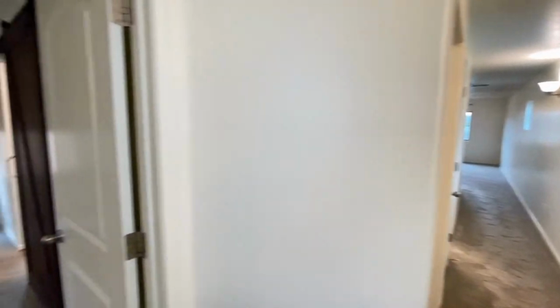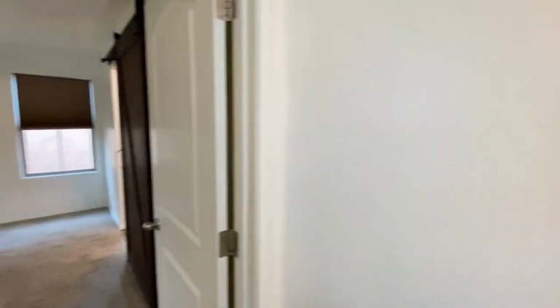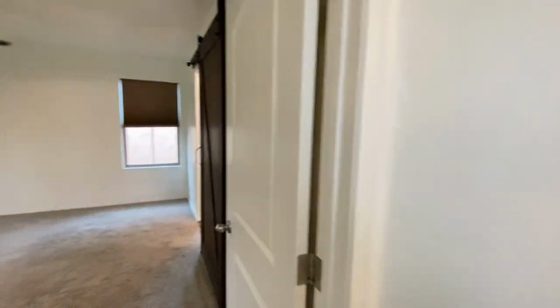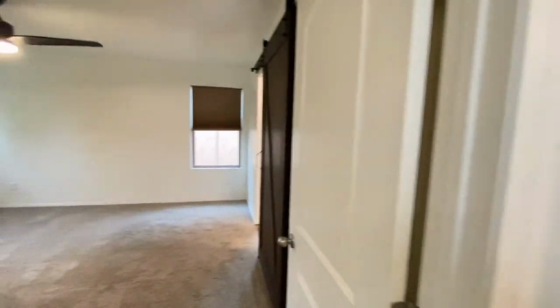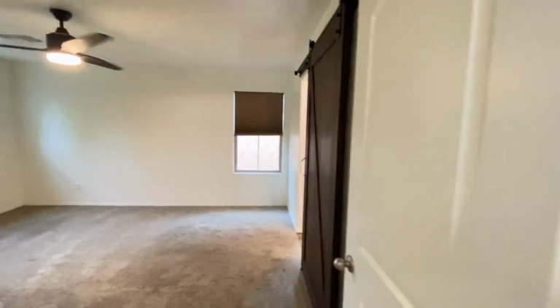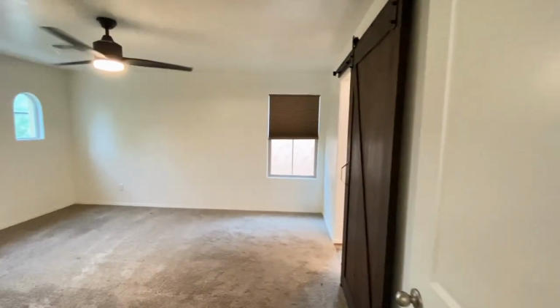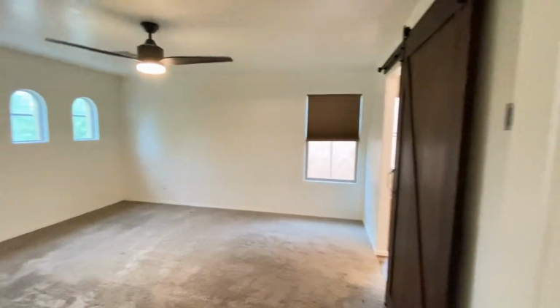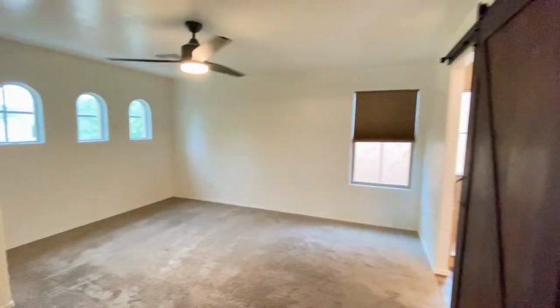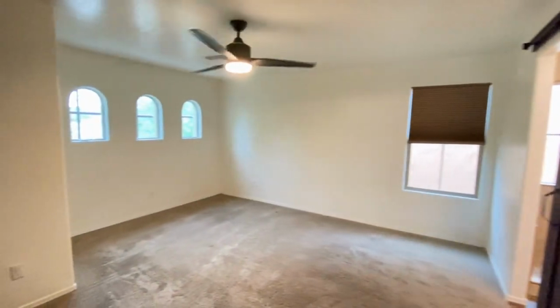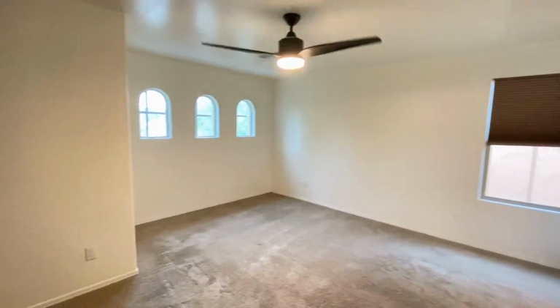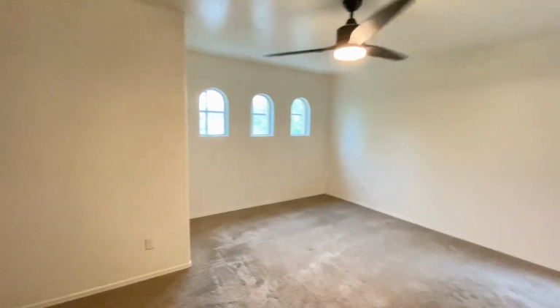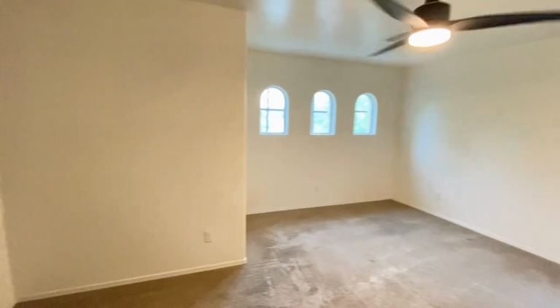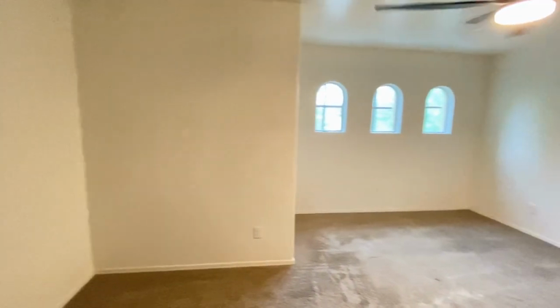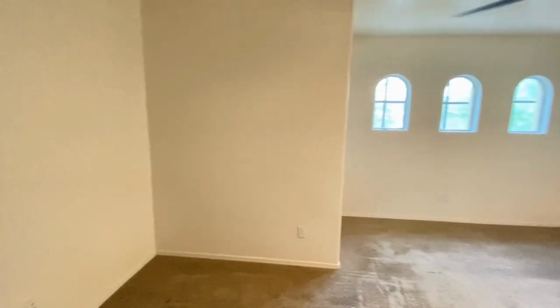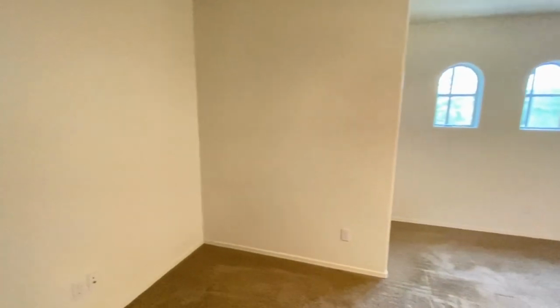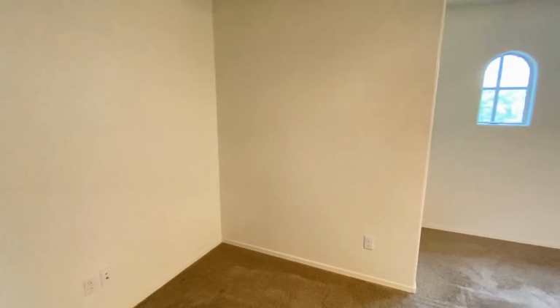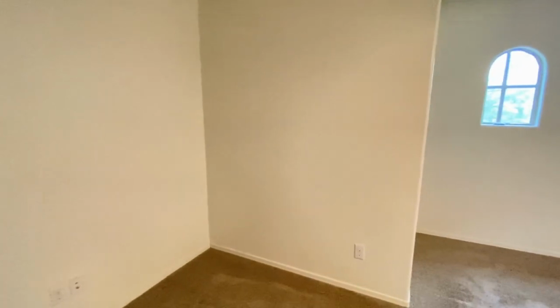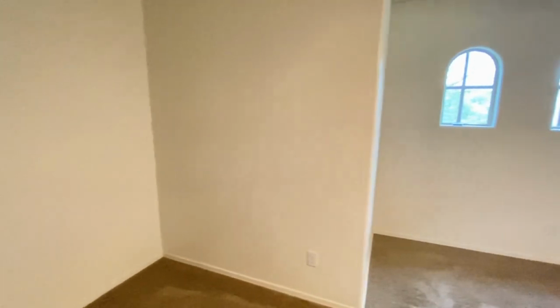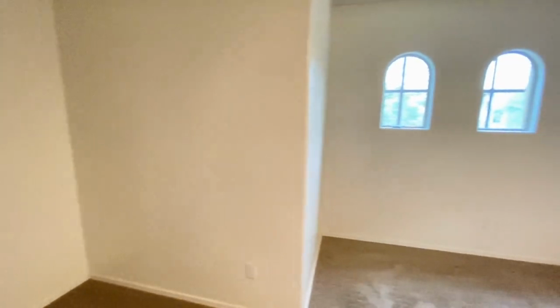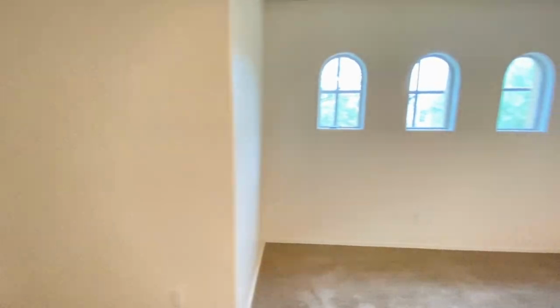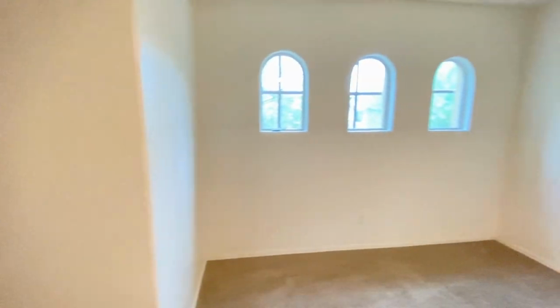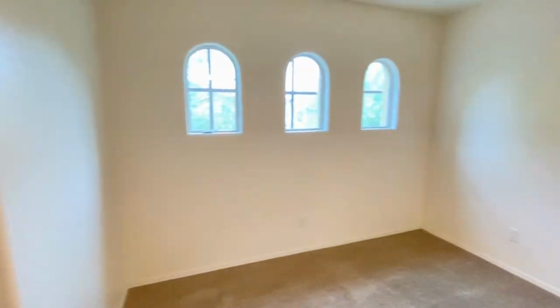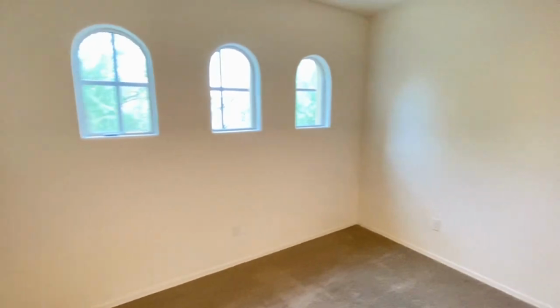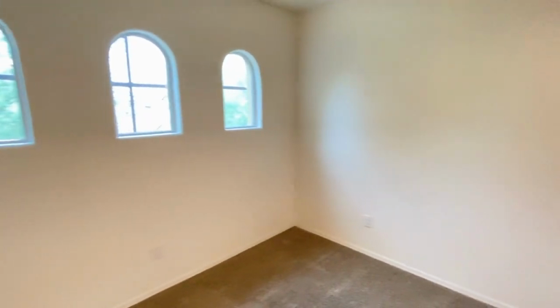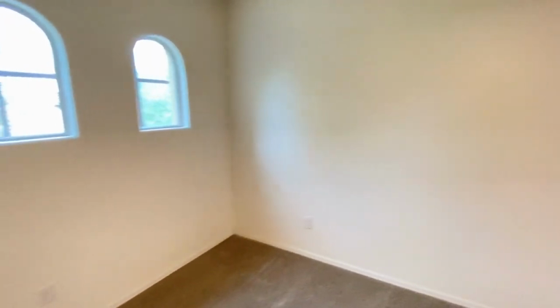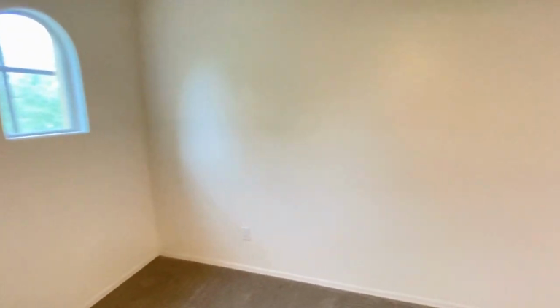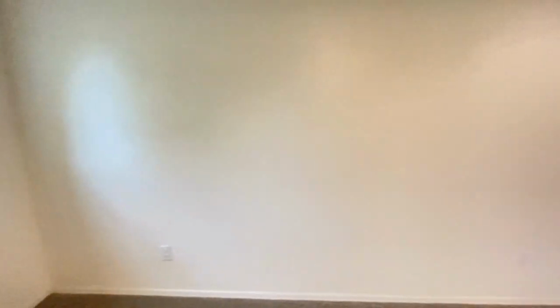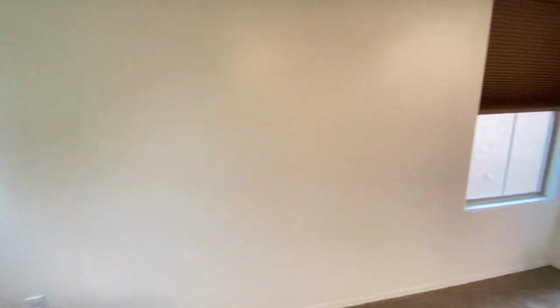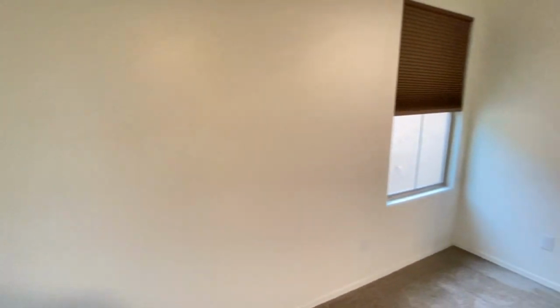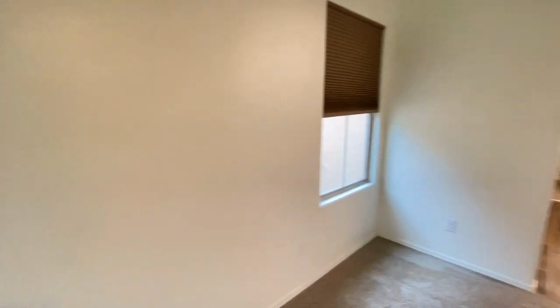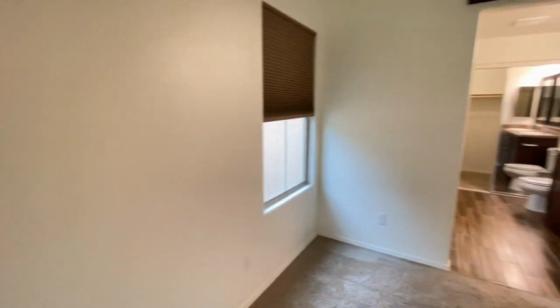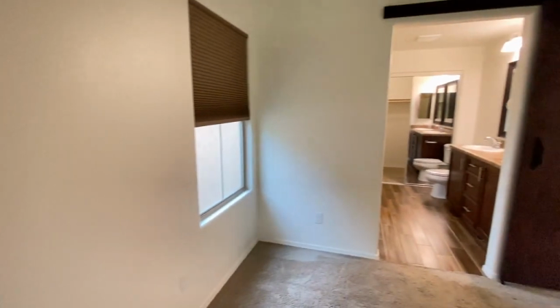We go to the left and into bedroom number one. Beautiful room, great carpet, great paint, ceiling fan, plenty of natural light. Beautiful barn door.